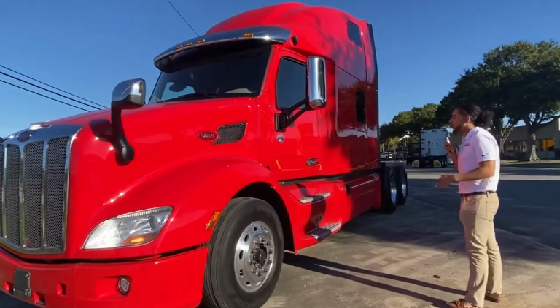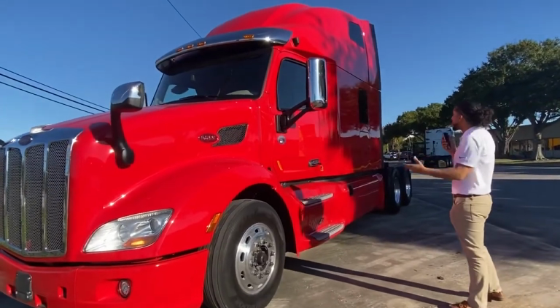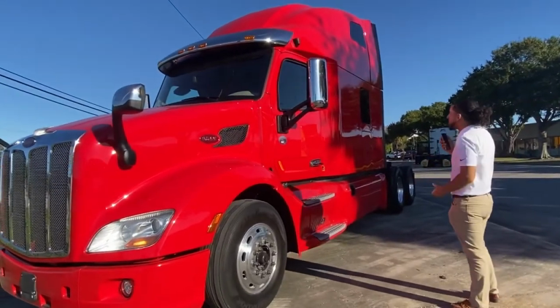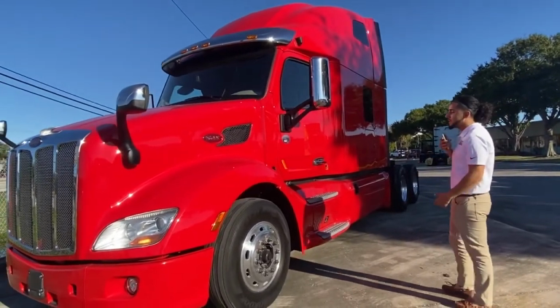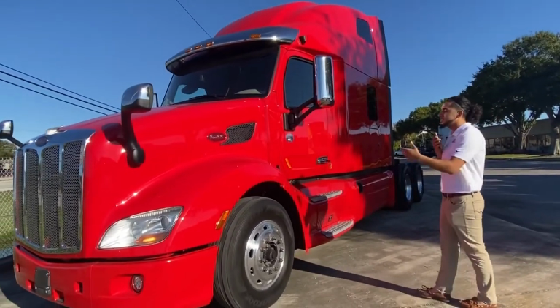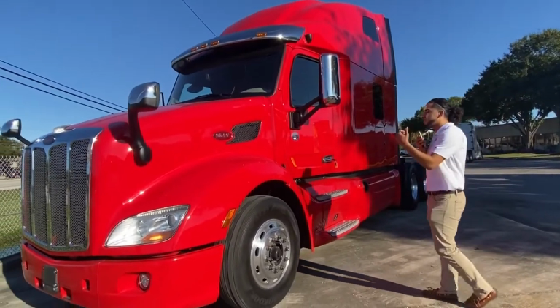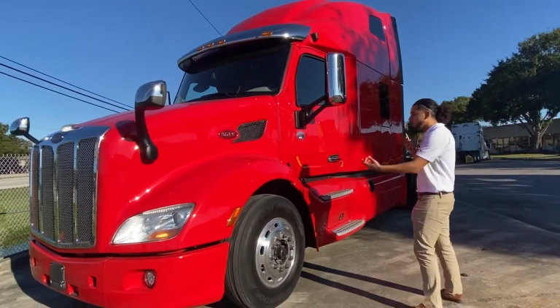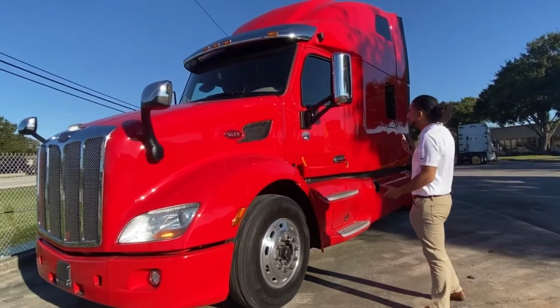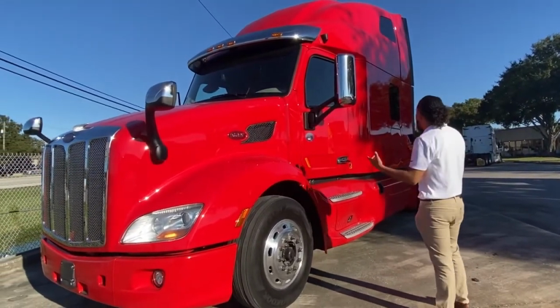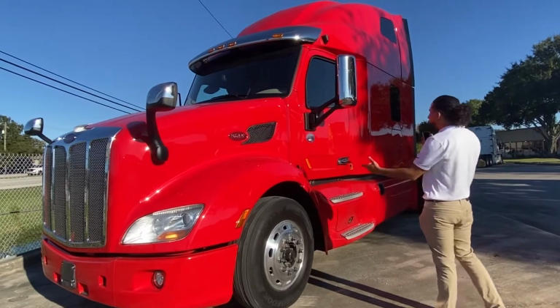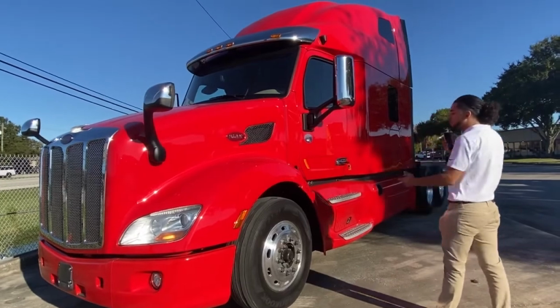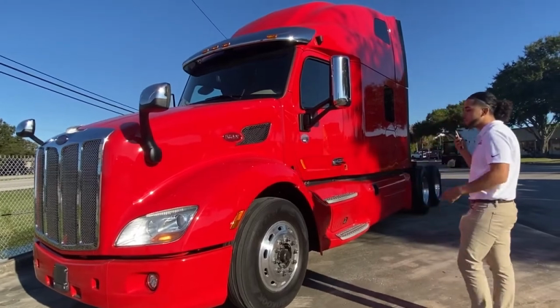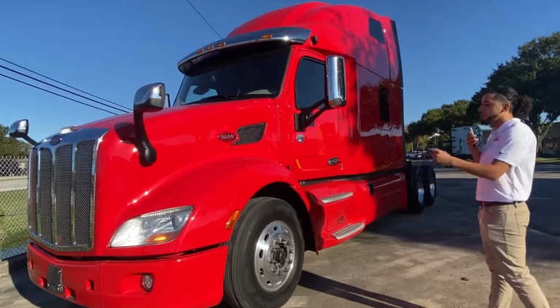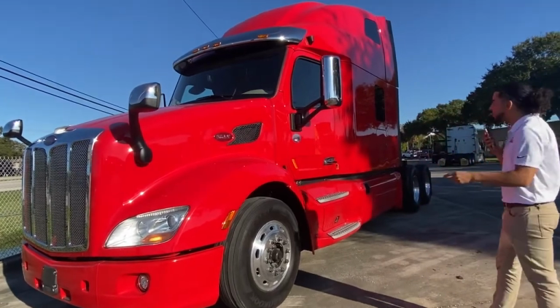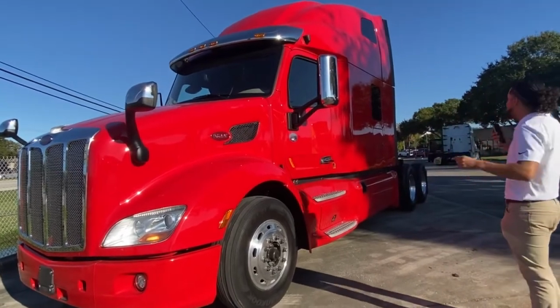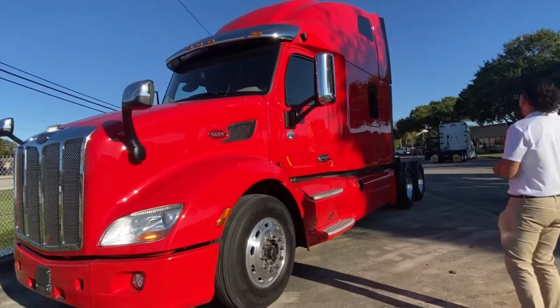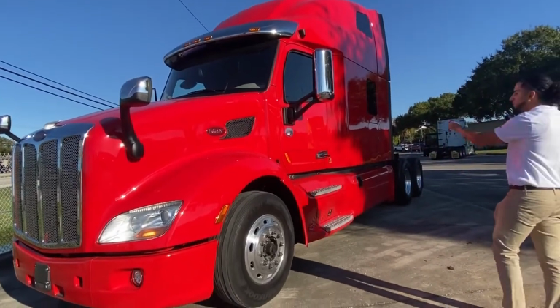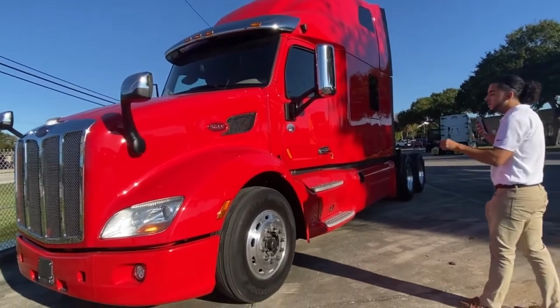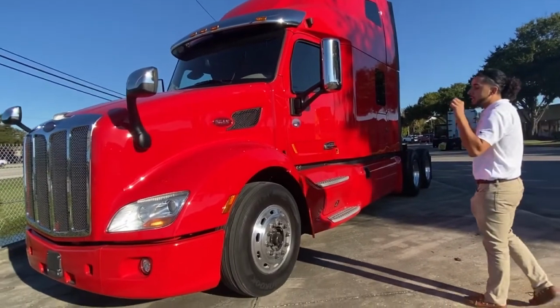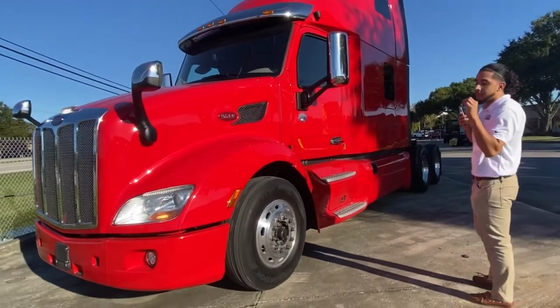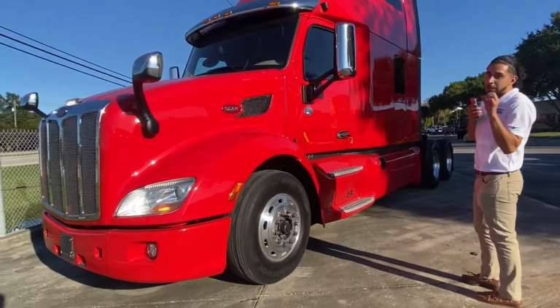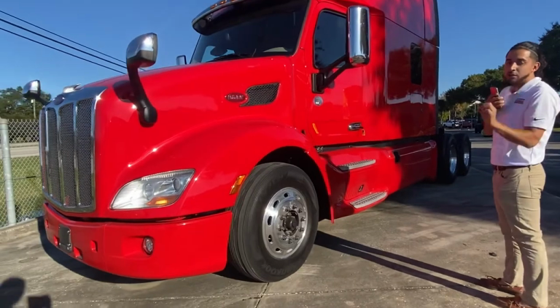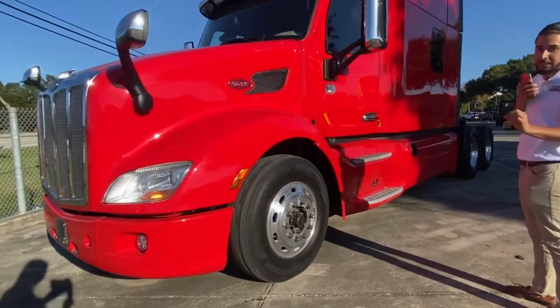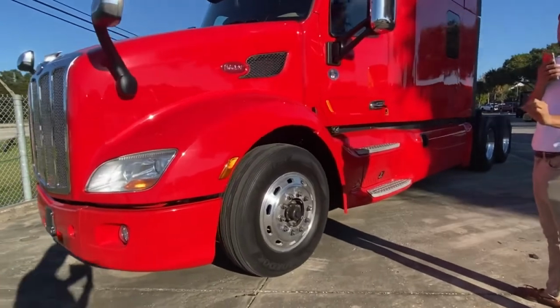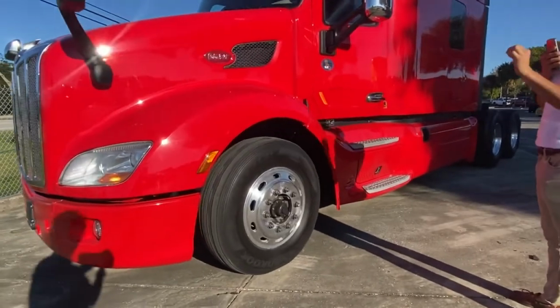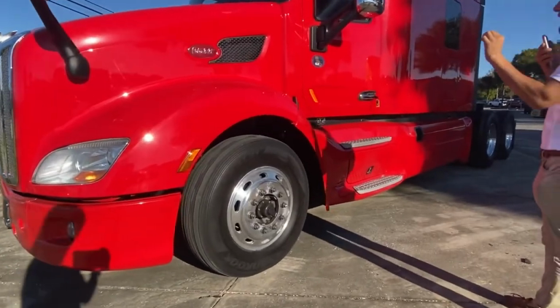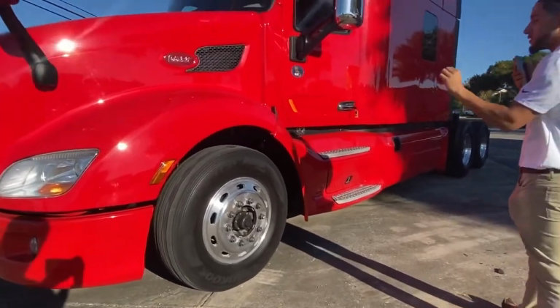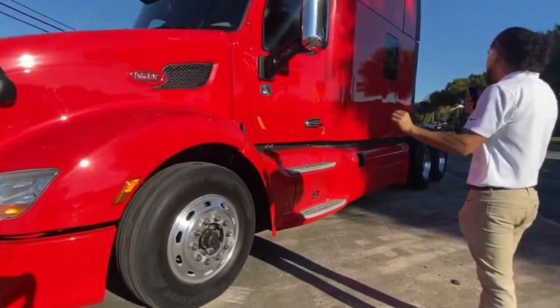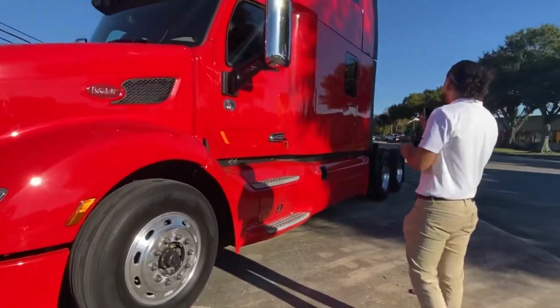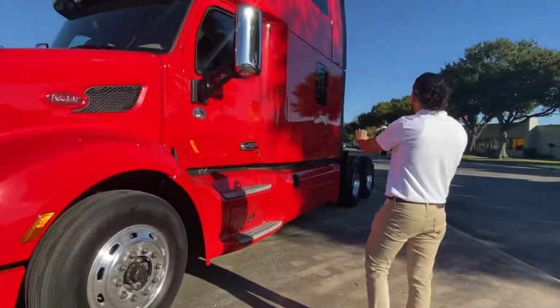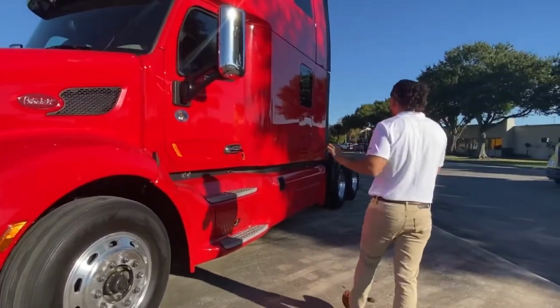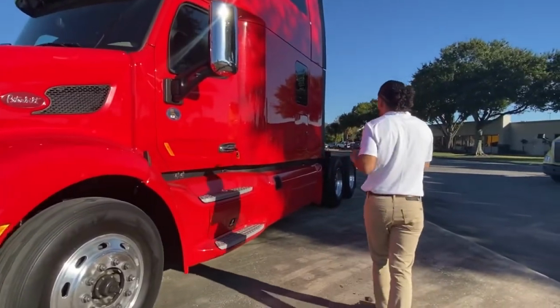Another thing I want to point out is that with this Ultraloft, it has 22.5 low pro tires all around, and drum brakes all around as well.